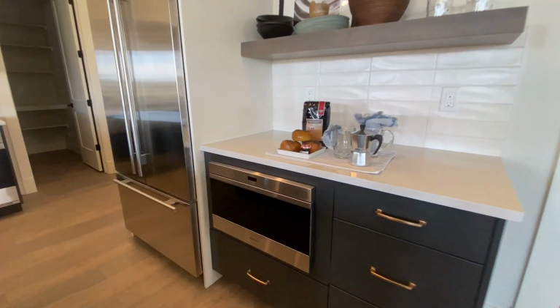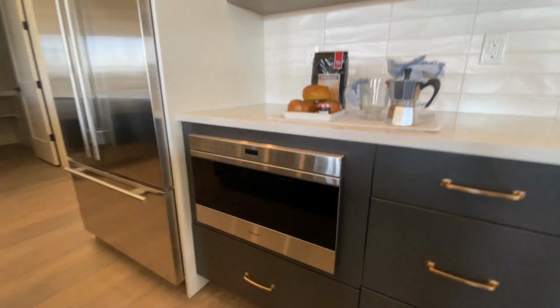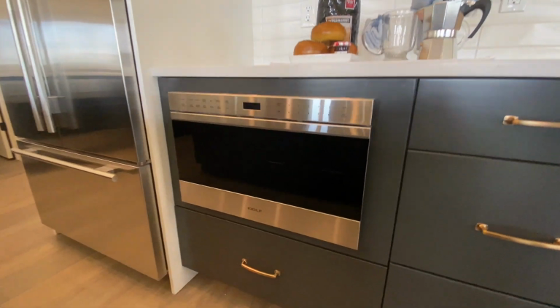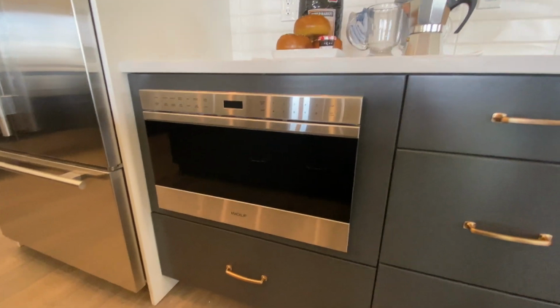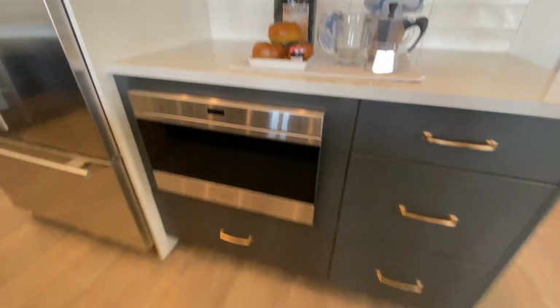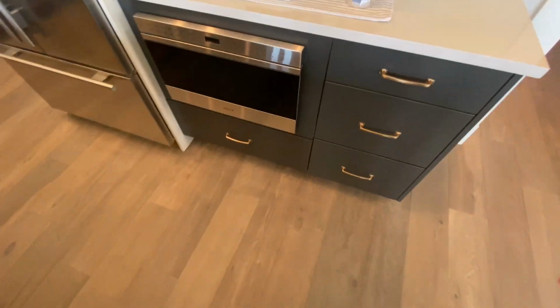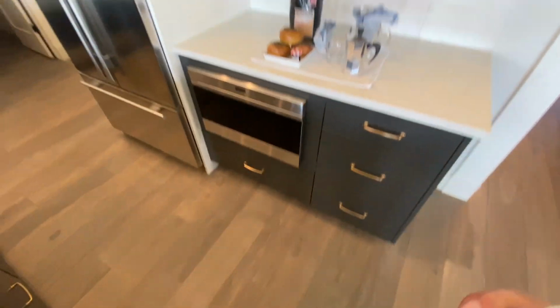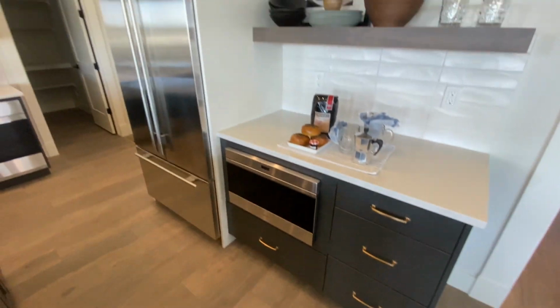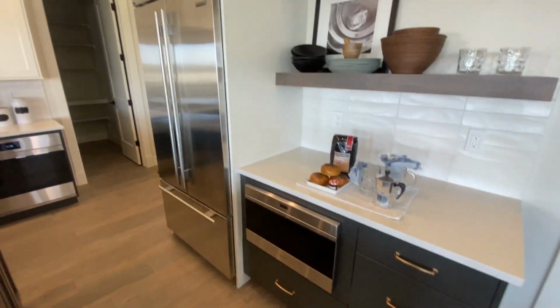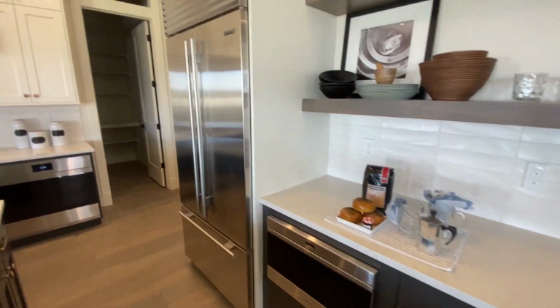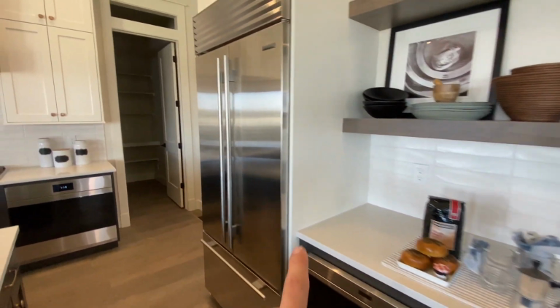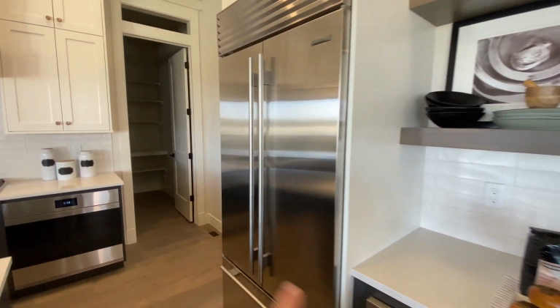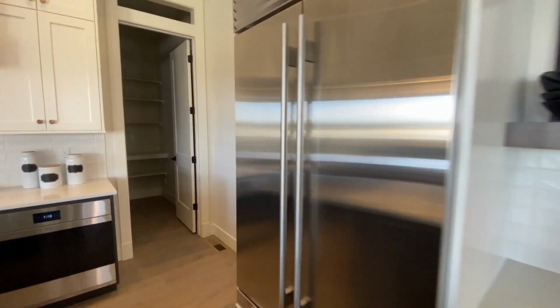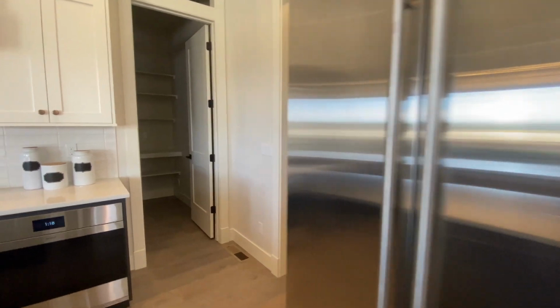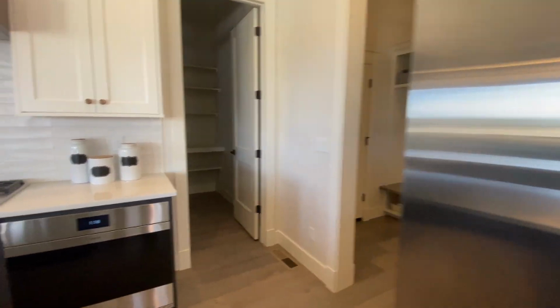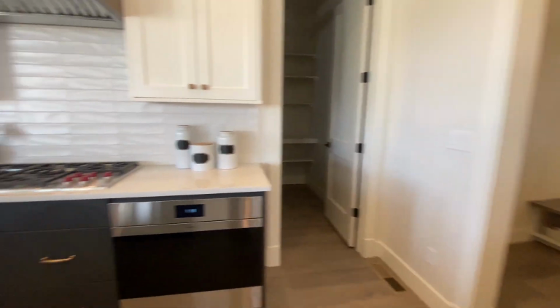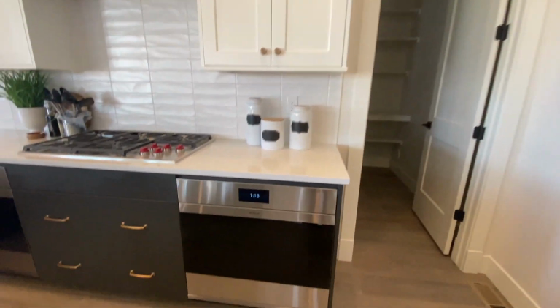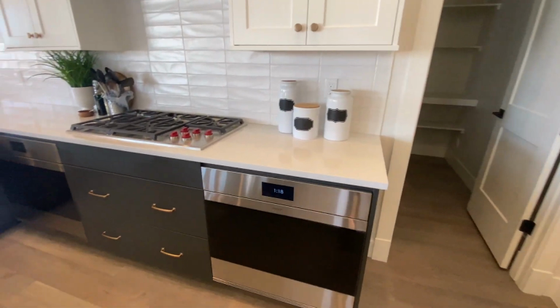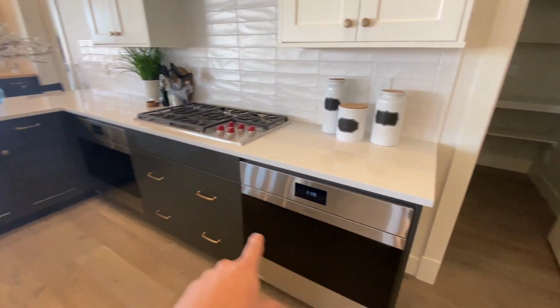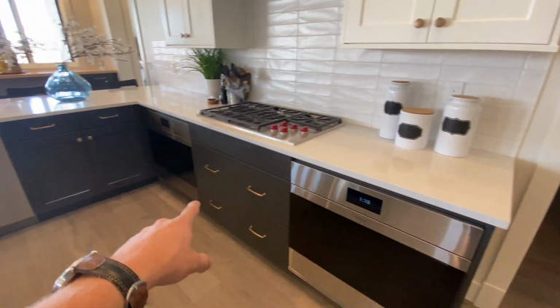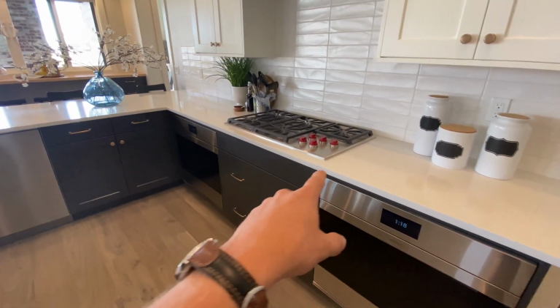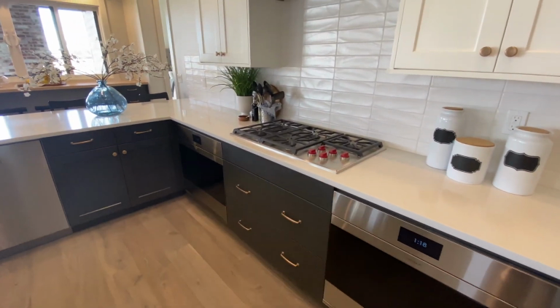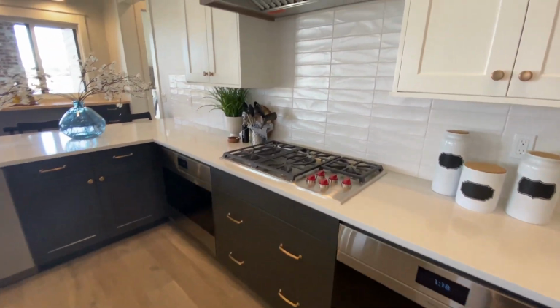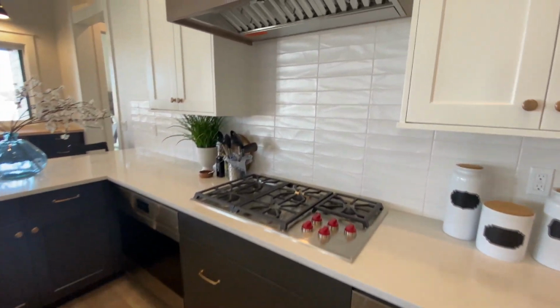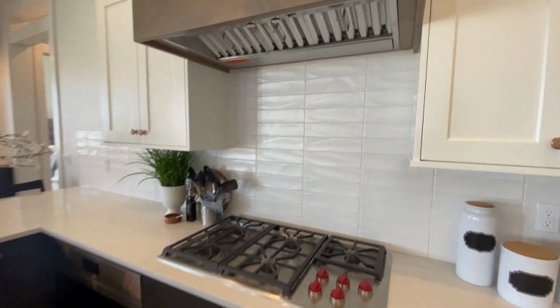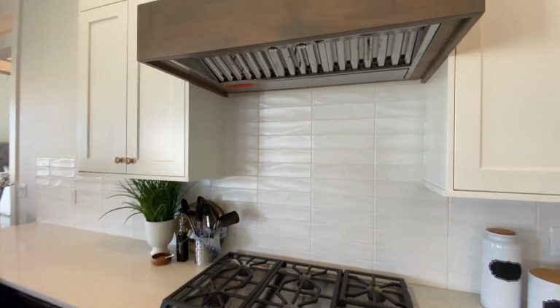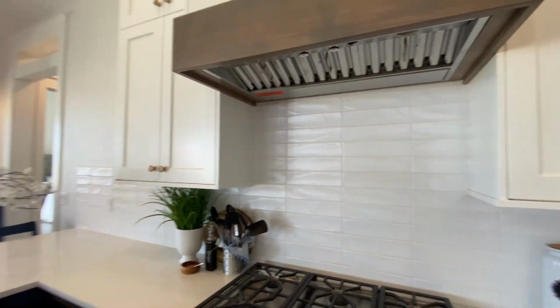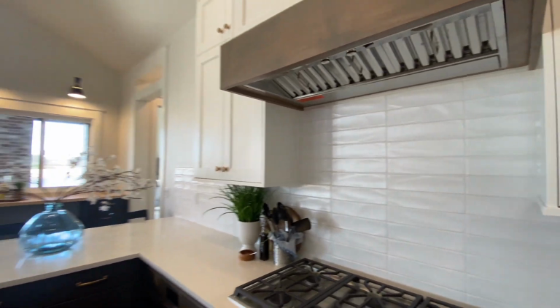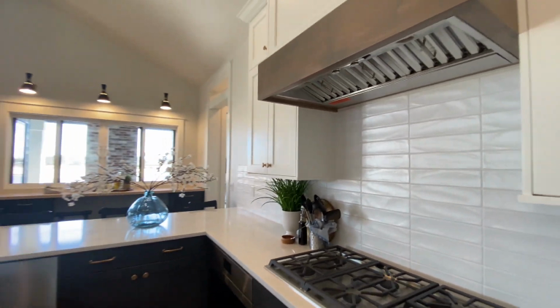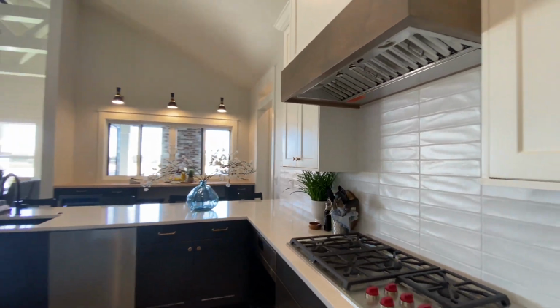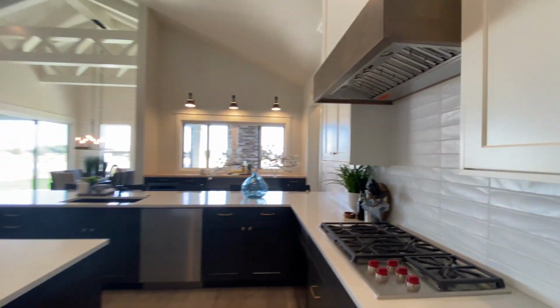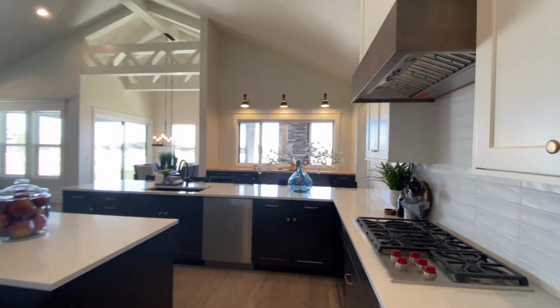In the kitchen you've got a Wolf microwave, a Sub-Zero fridge and freezer, dual ovens, and a countertop stove. Absolutely gorgeous.